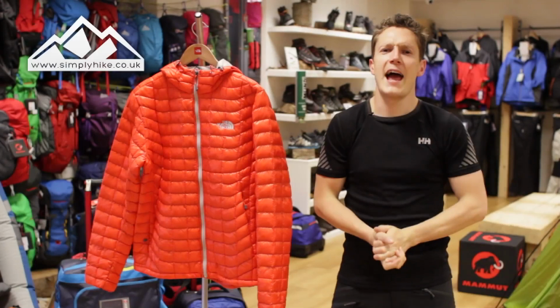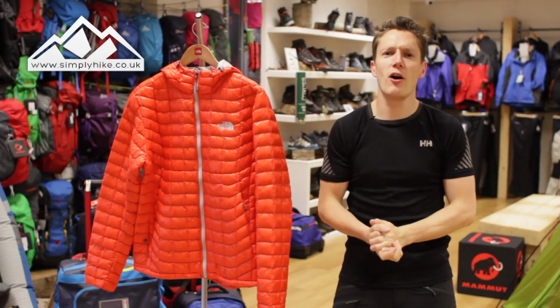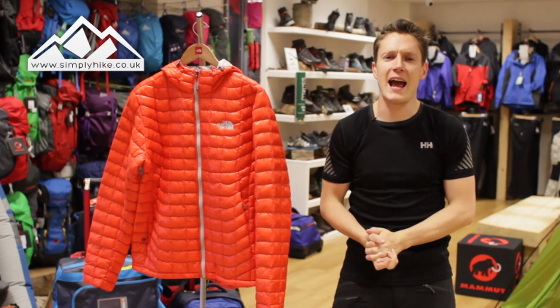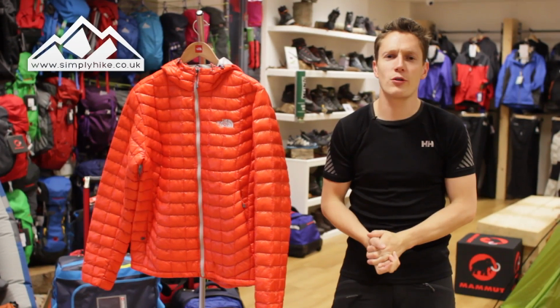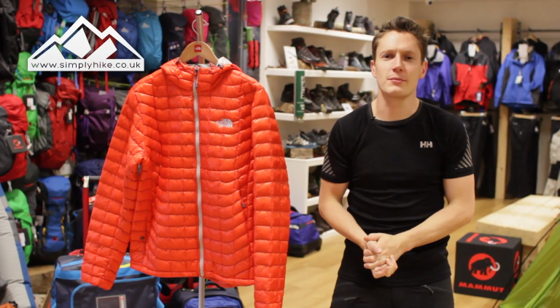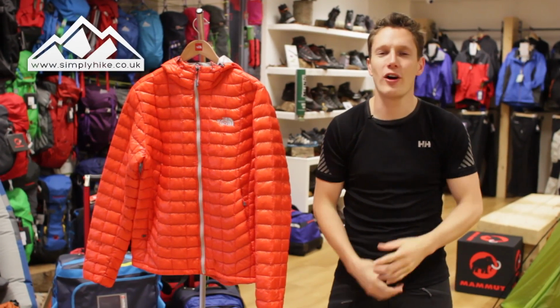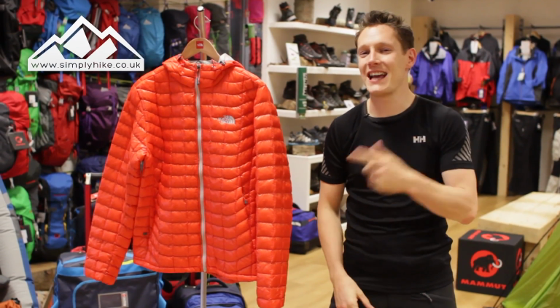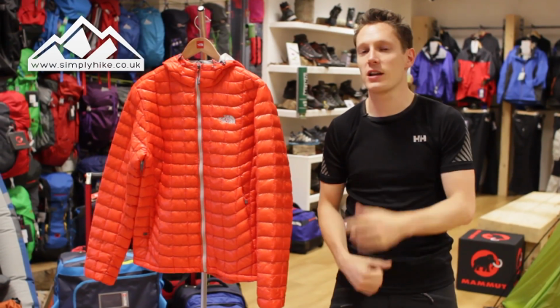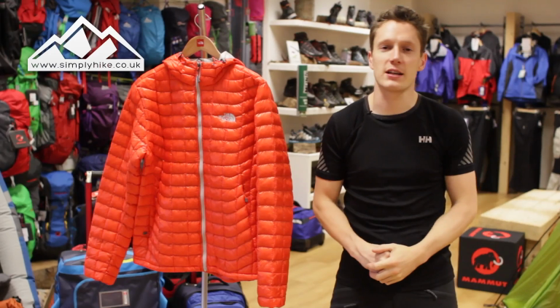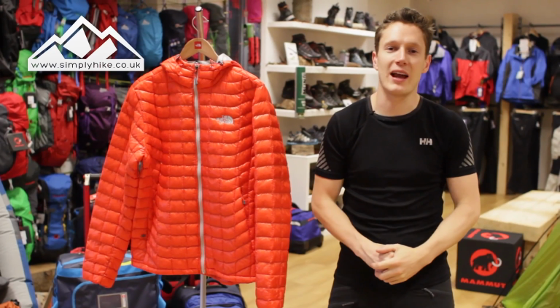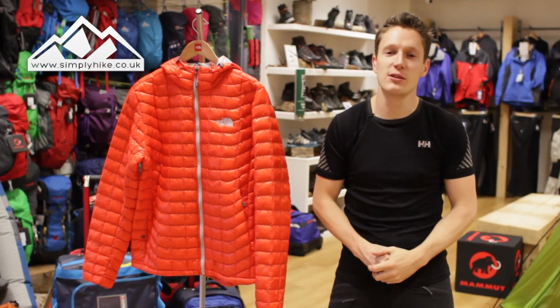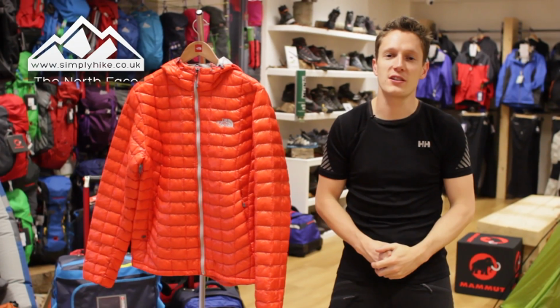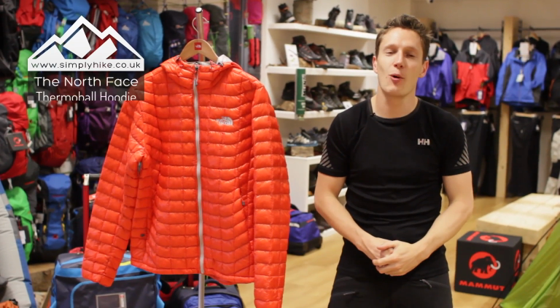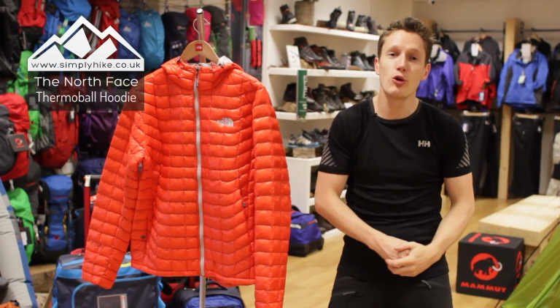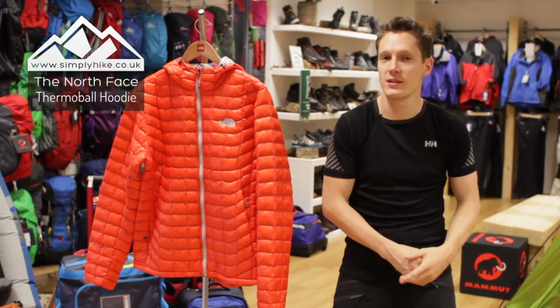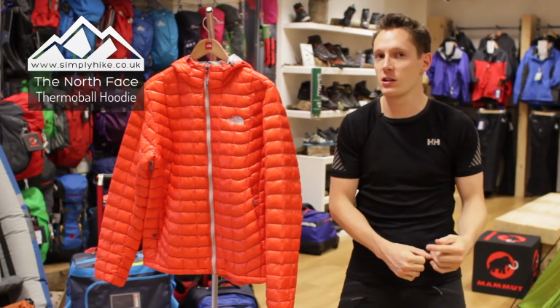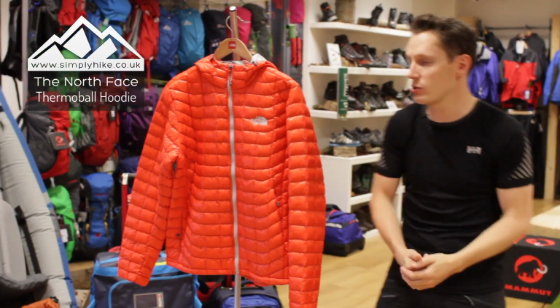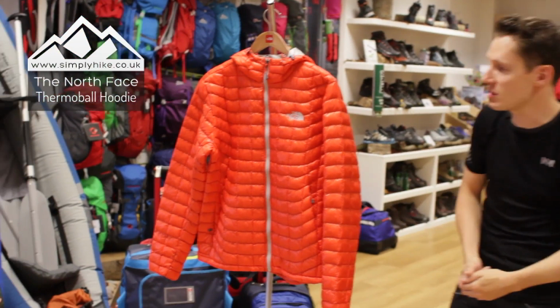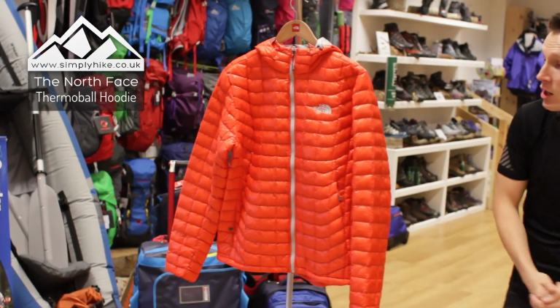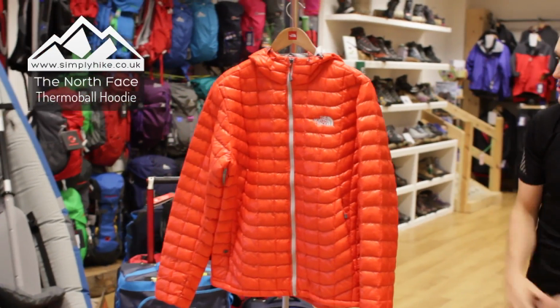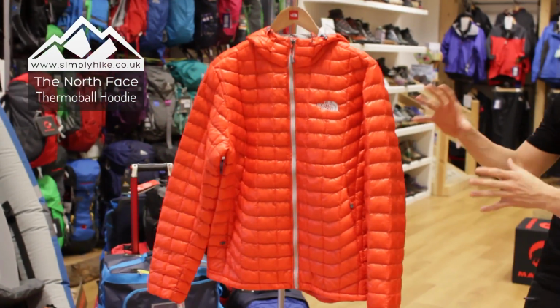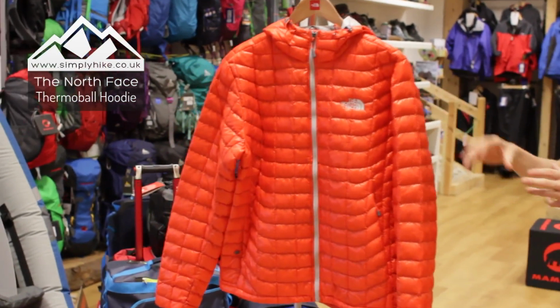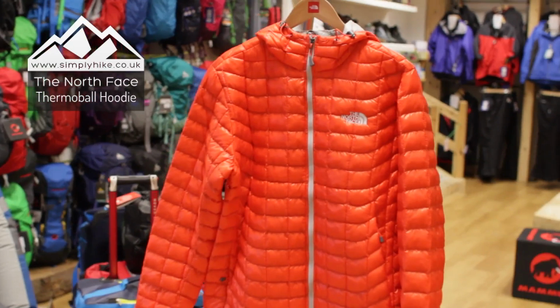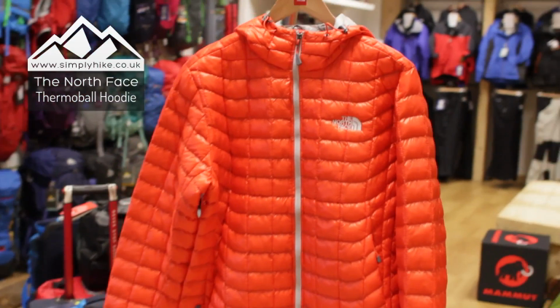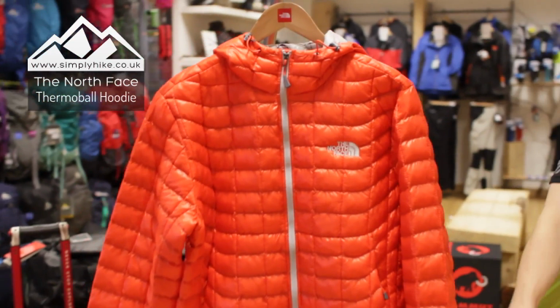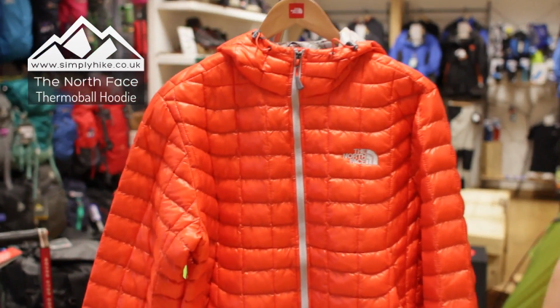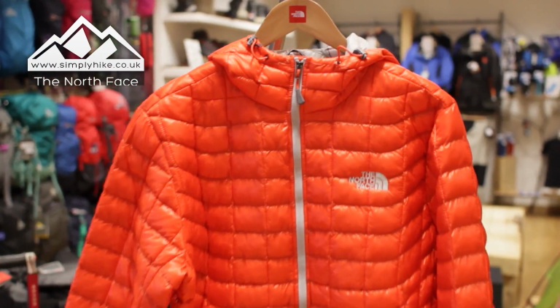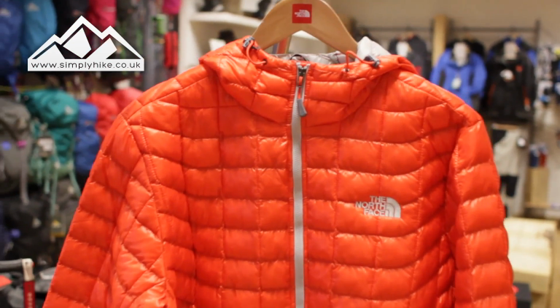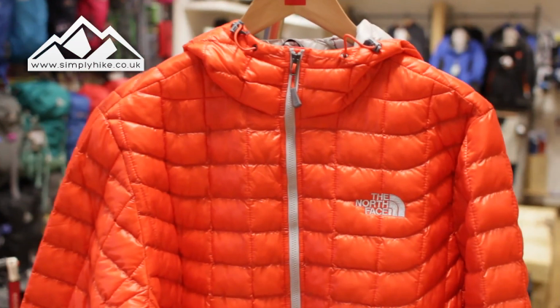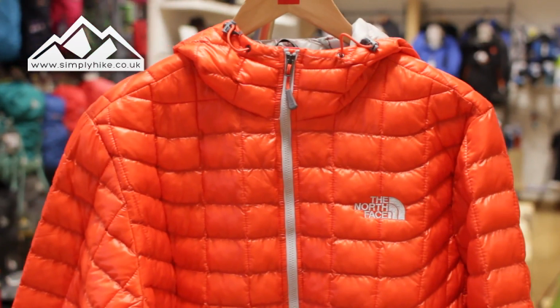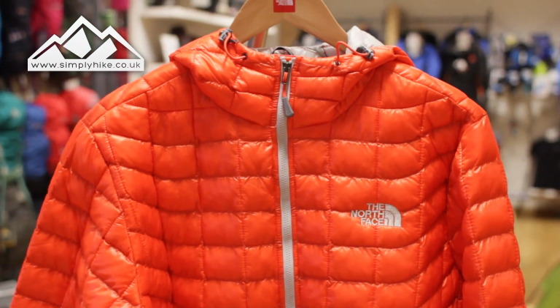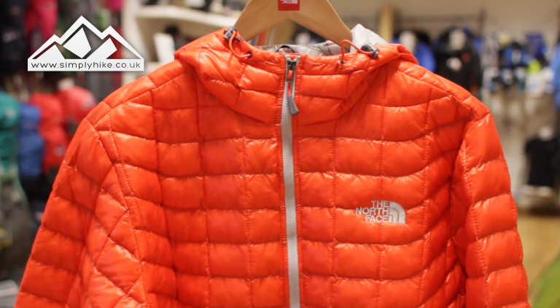Hey guys and welcome to Simply Hike. Today we're going to be taking a look at the North Face Thermoball hoodie. Let's take a closer look now shall we? It's really designed to keep you nice and warm and snug during the autumn and winter time.